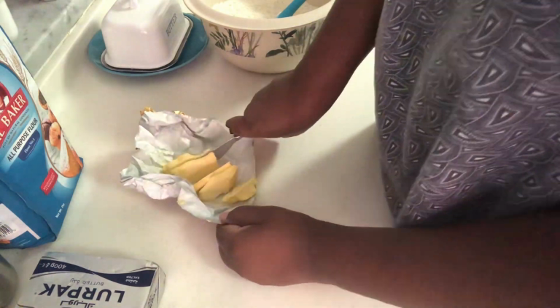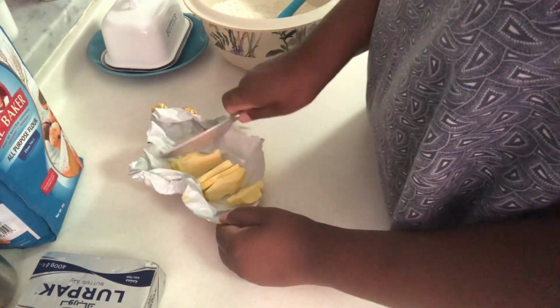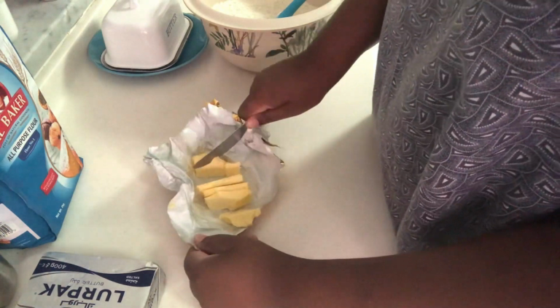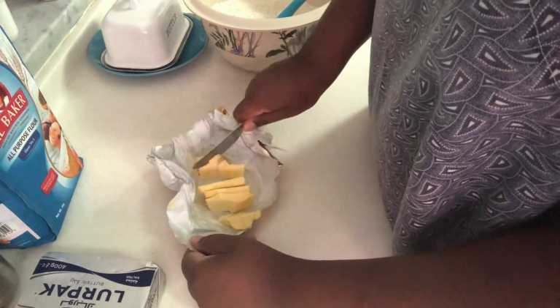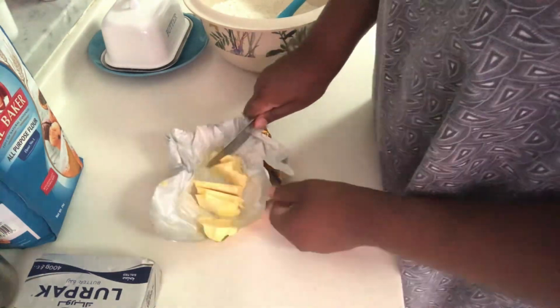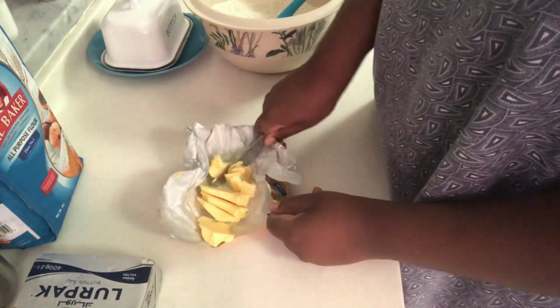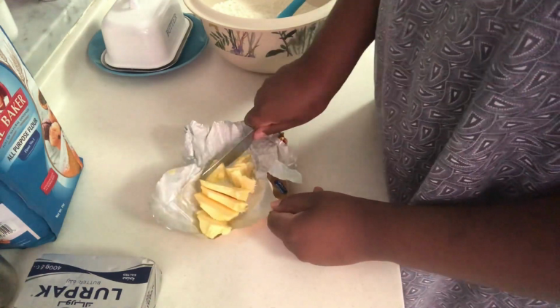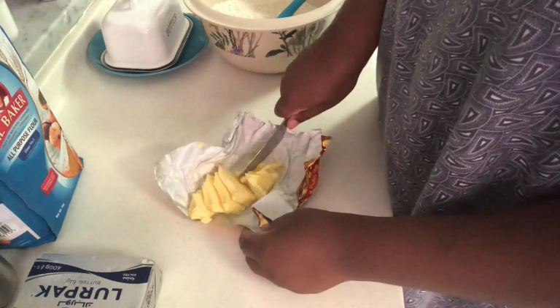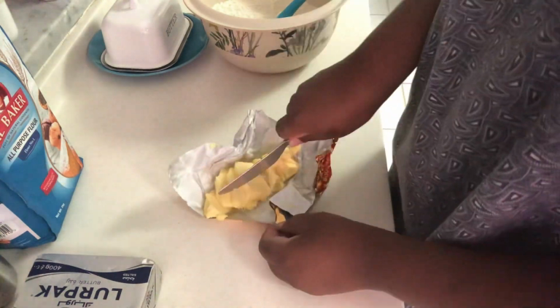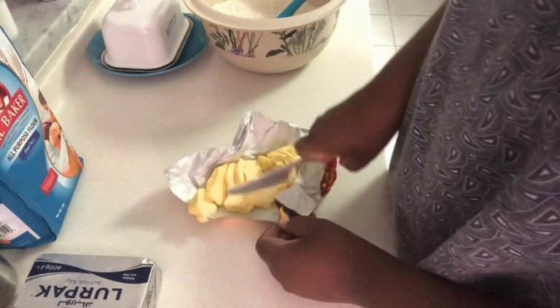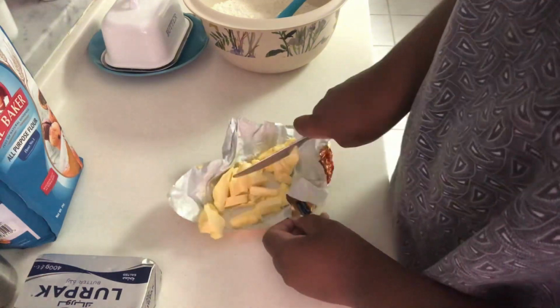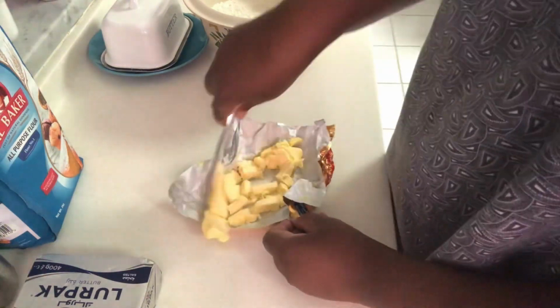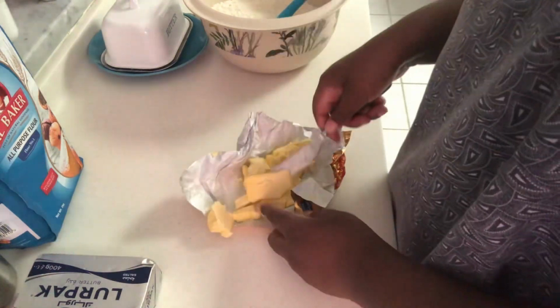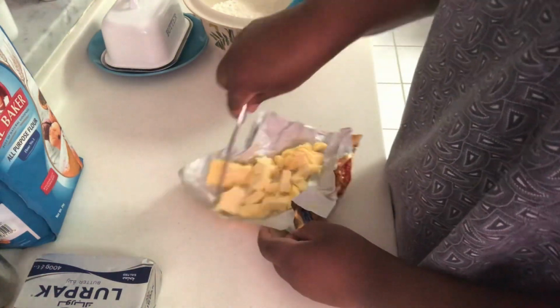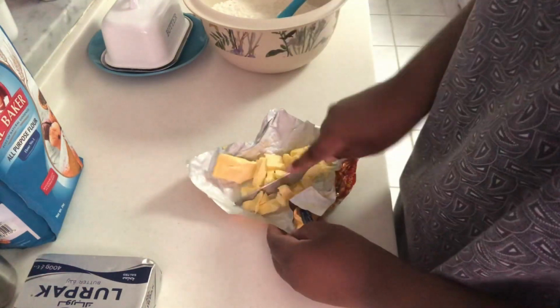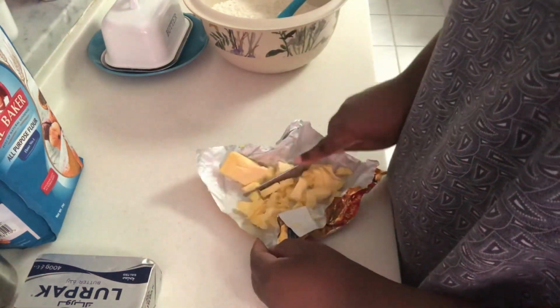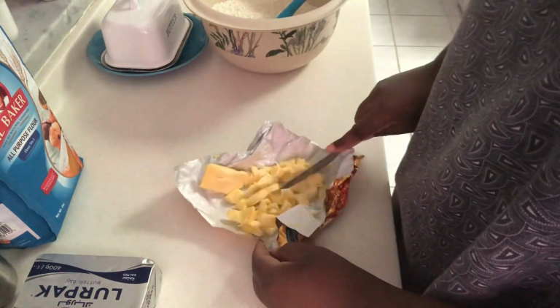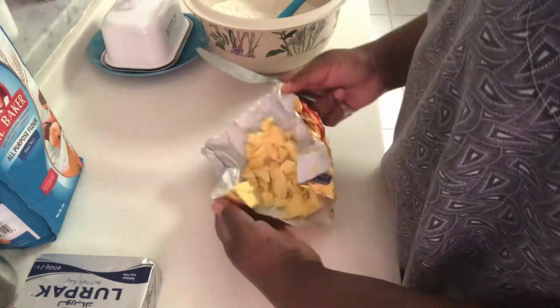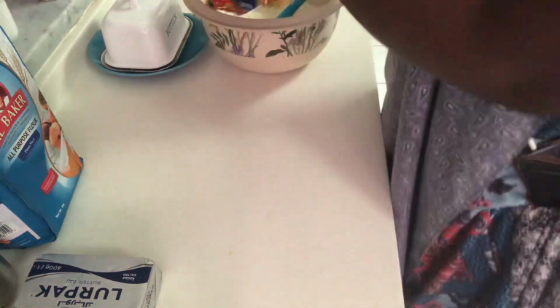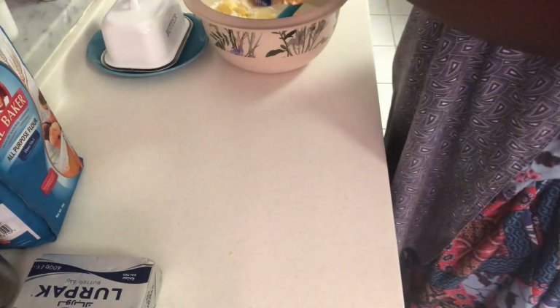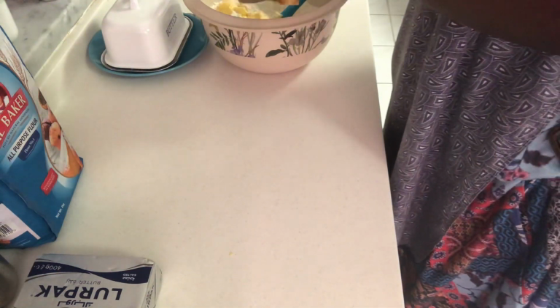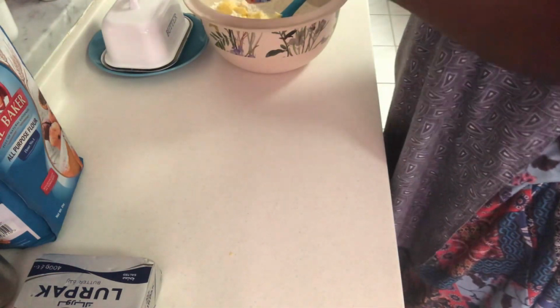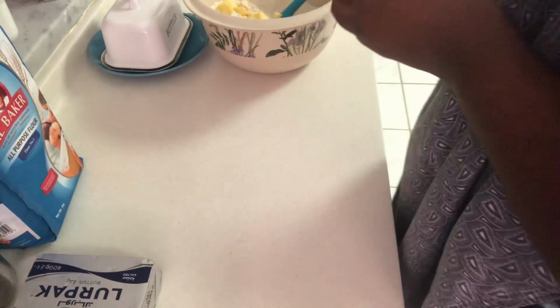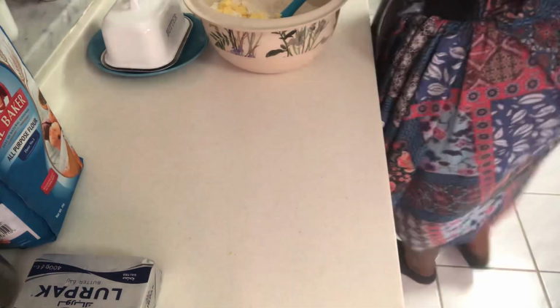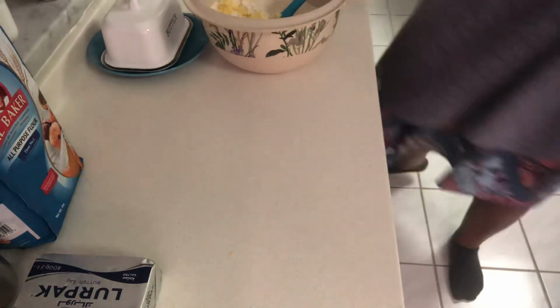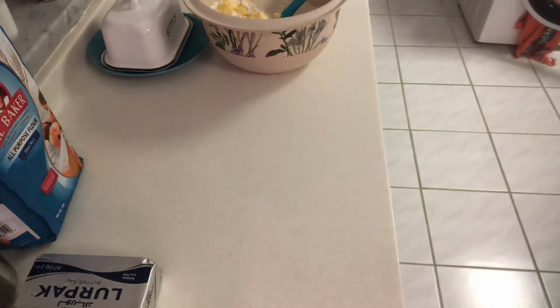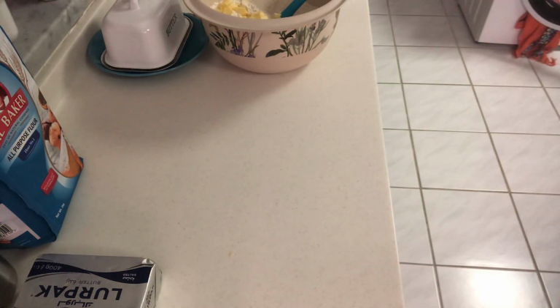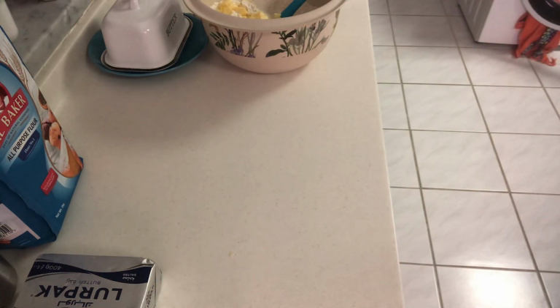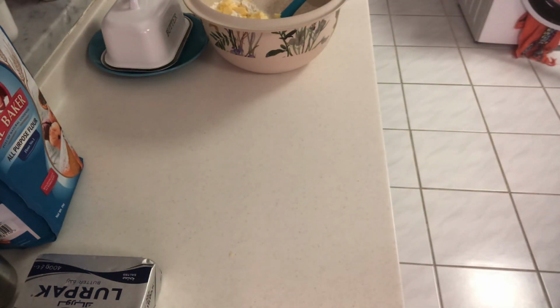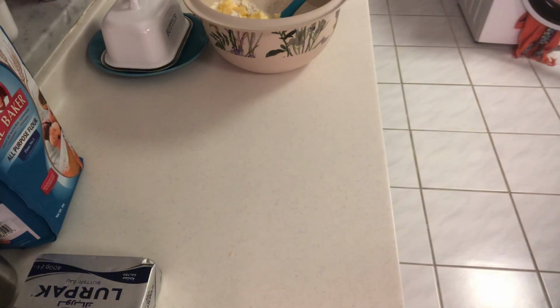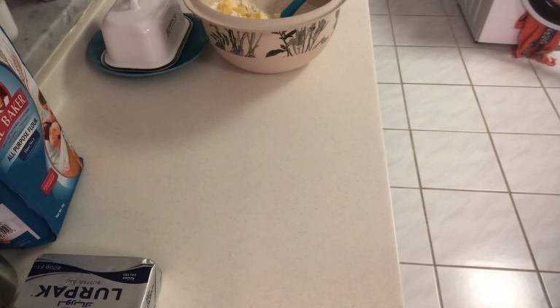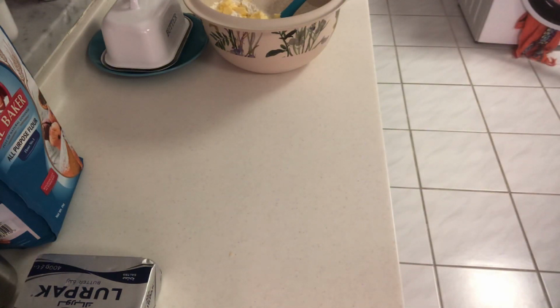First things first: it doesn't need kneading. Secondly, you don't need to leave it out to rise. It doesn't need yeast. When I ate it, it was actually my first time making it — I'd never eaten it before.